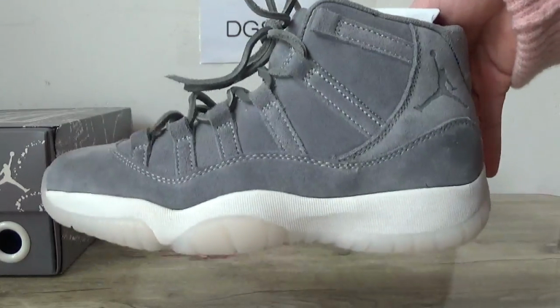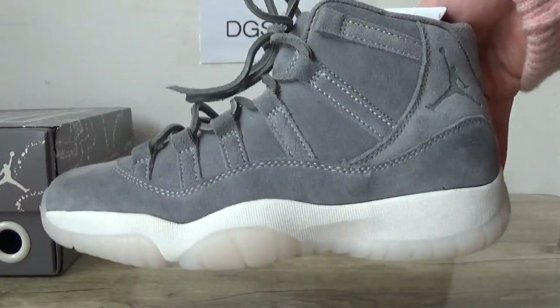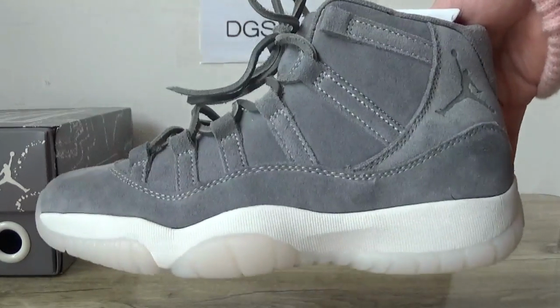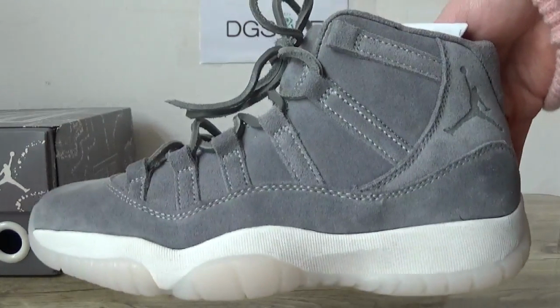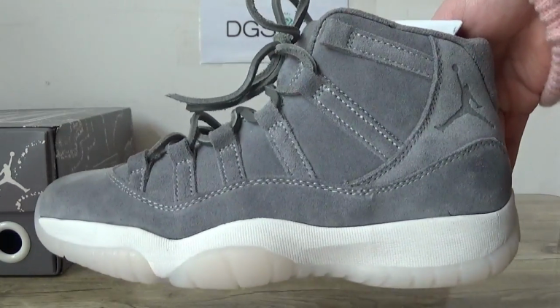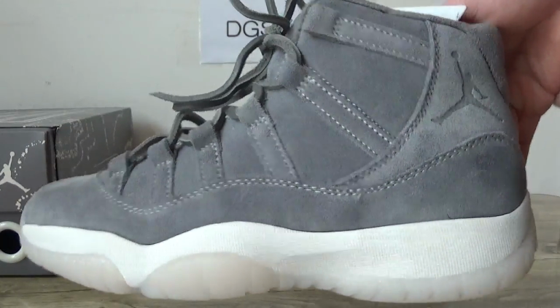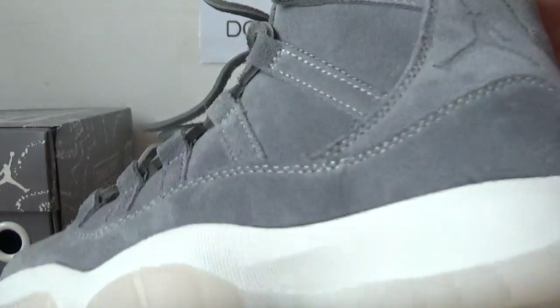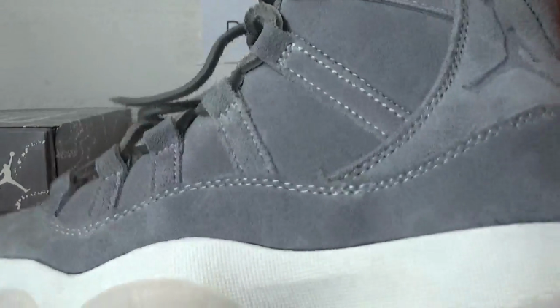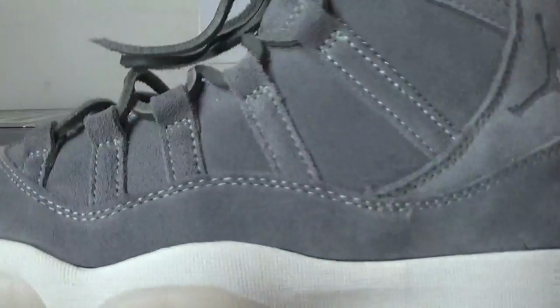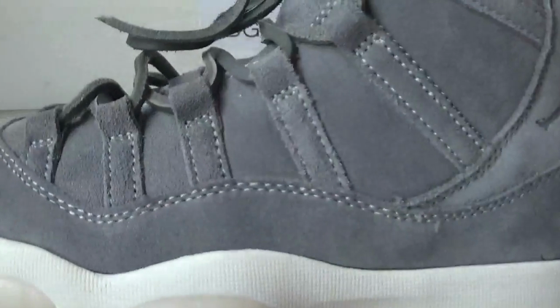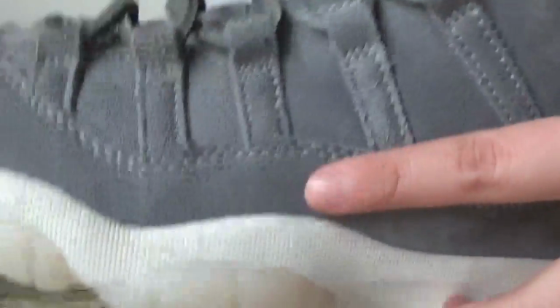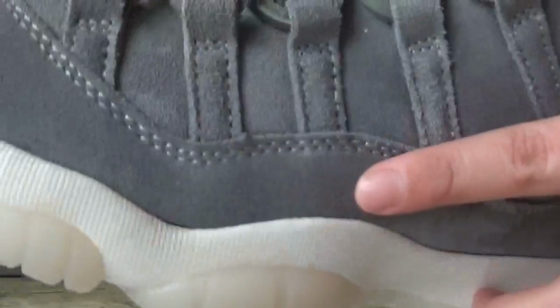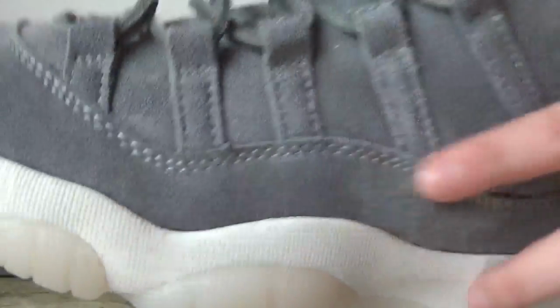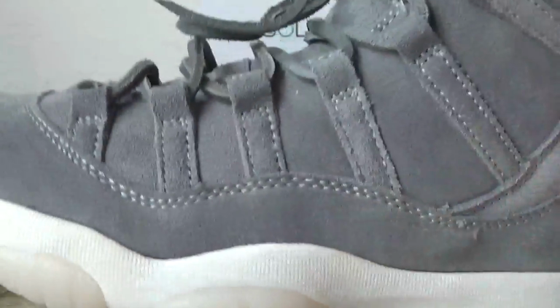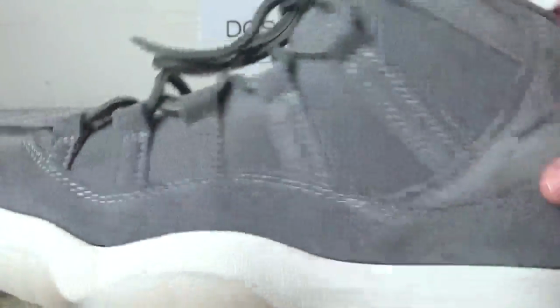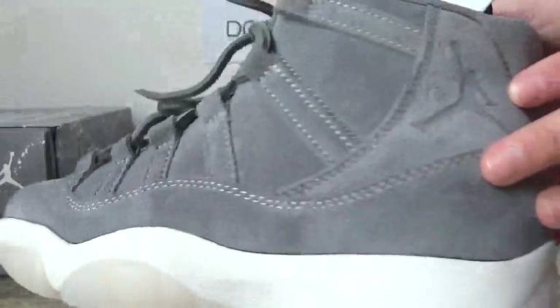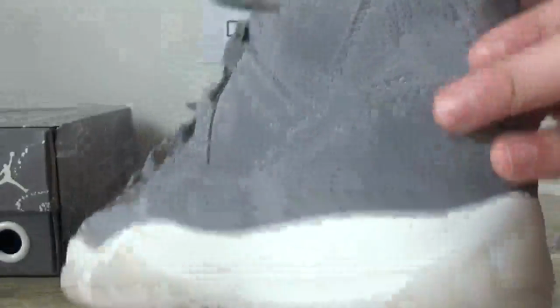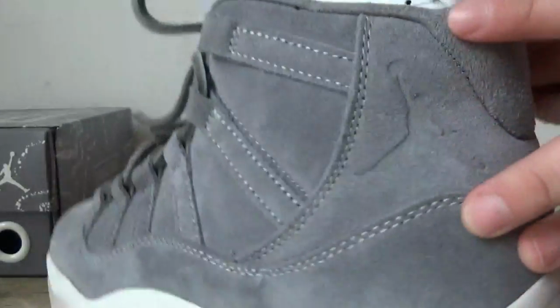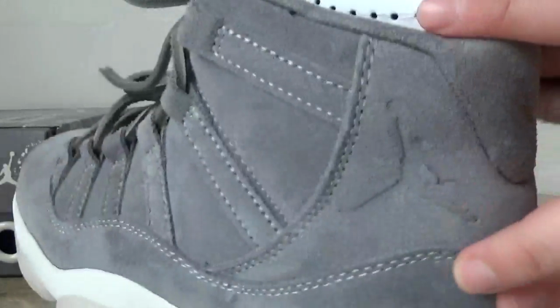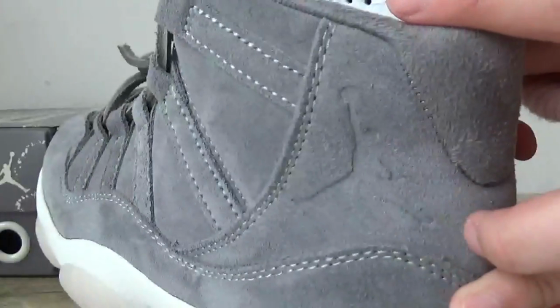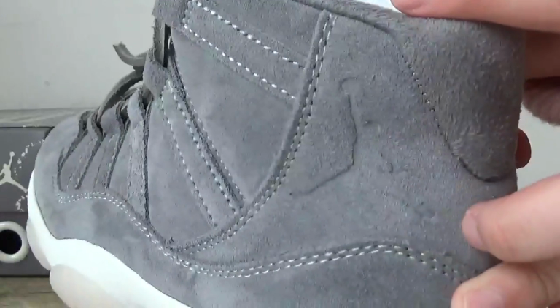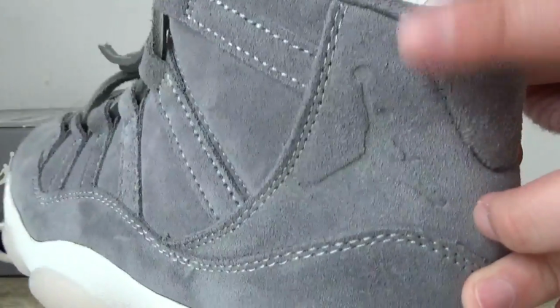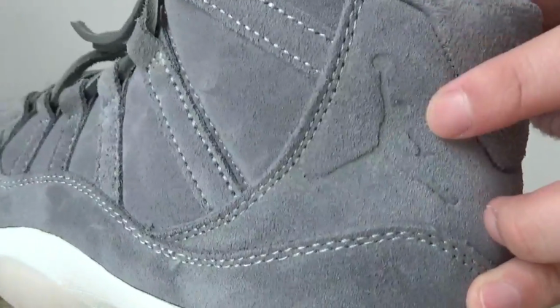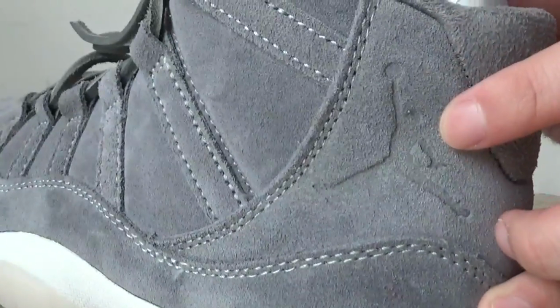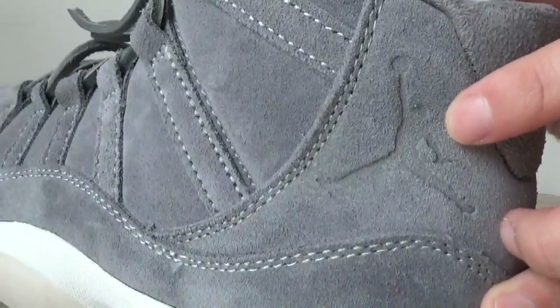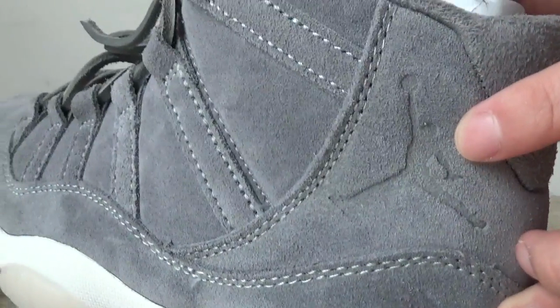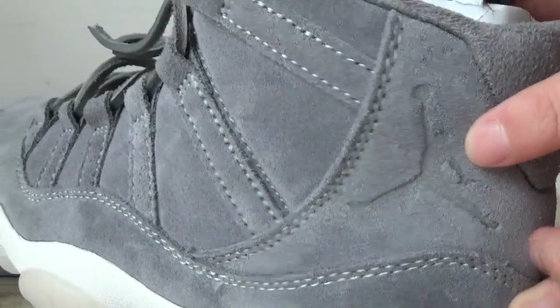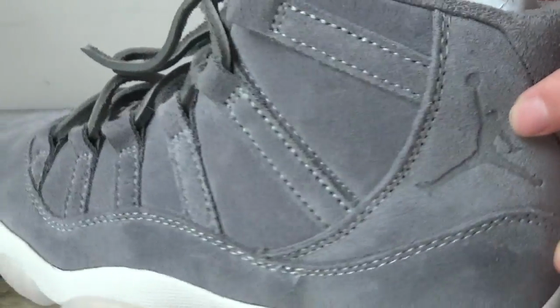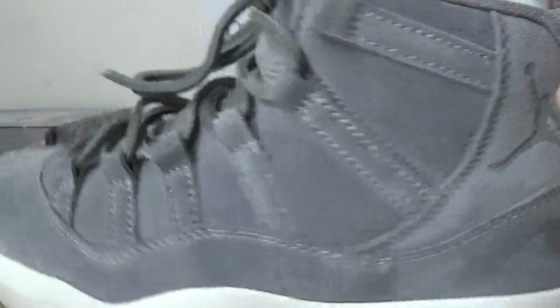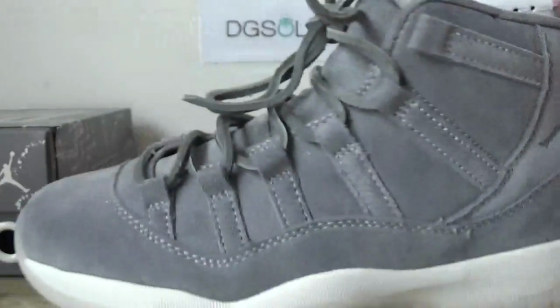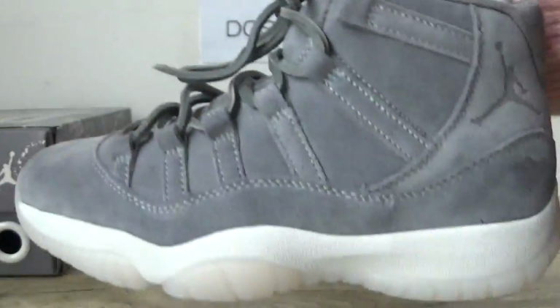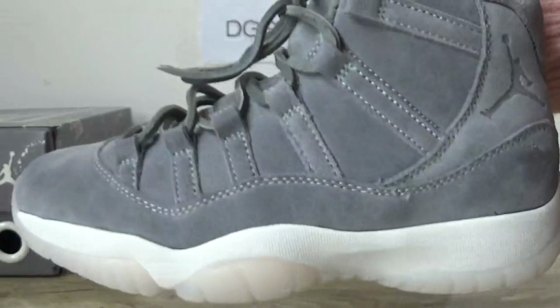You can check the materials, the suite here, and also the gentleman logo. You can check the stitching.